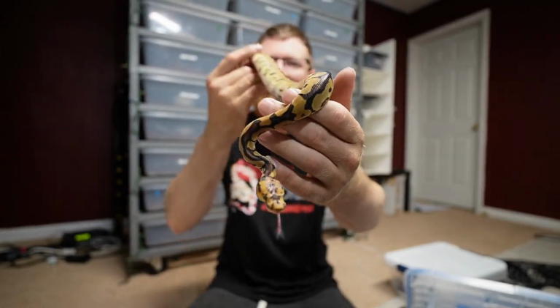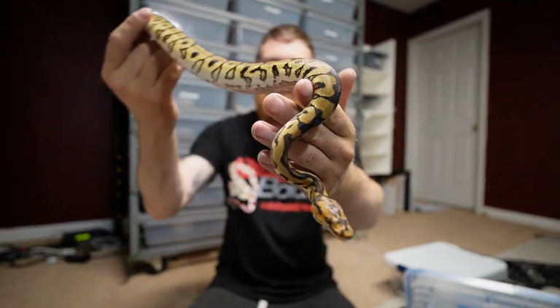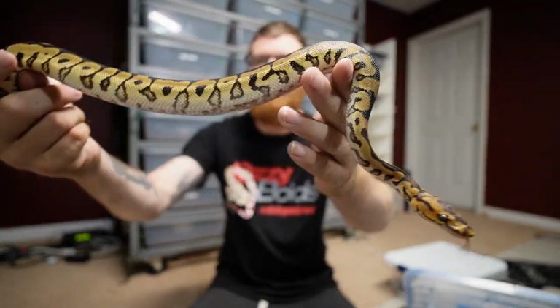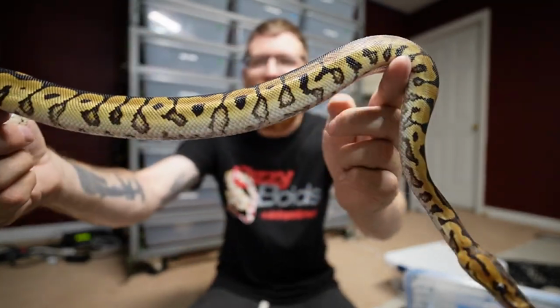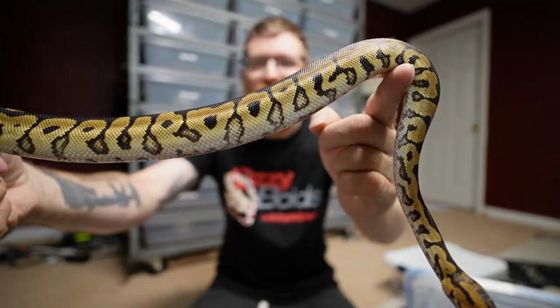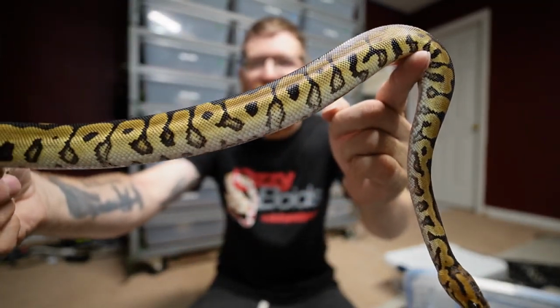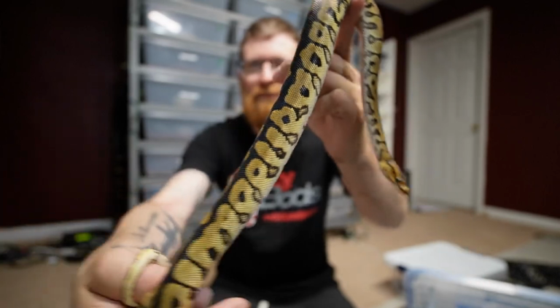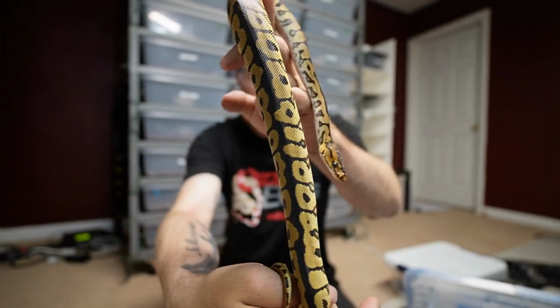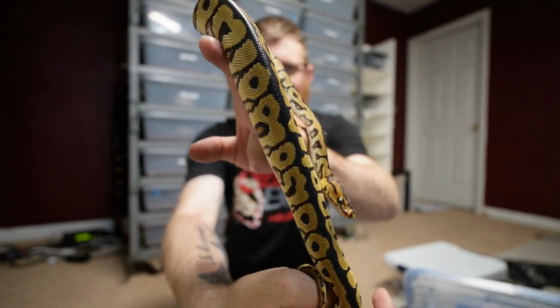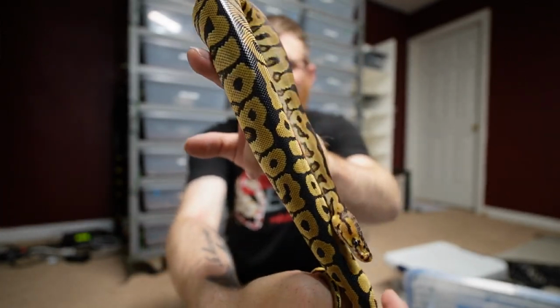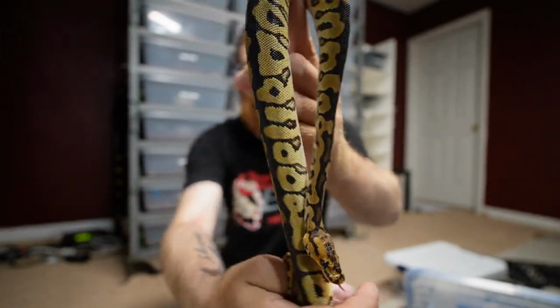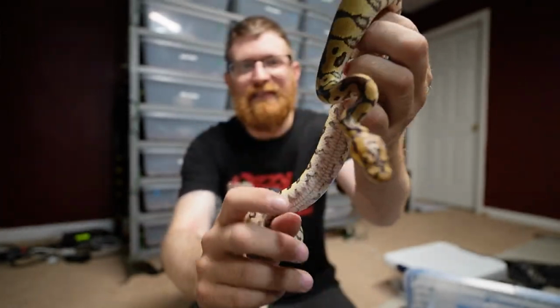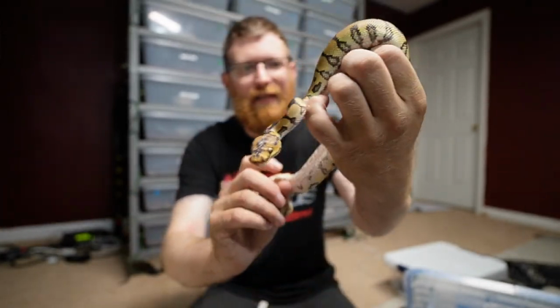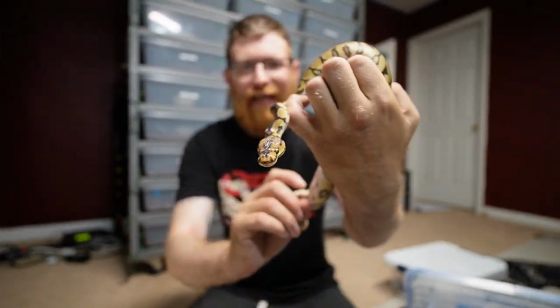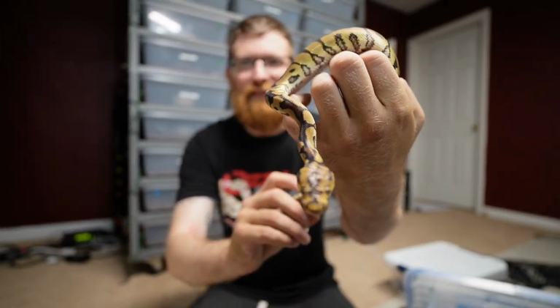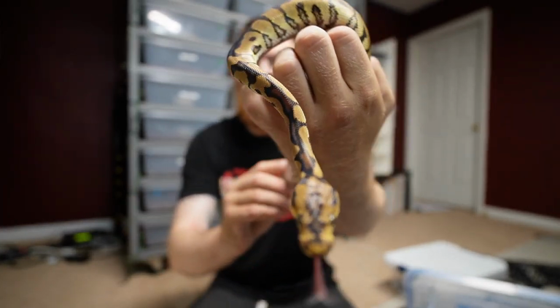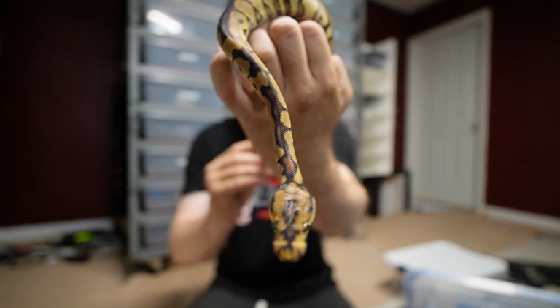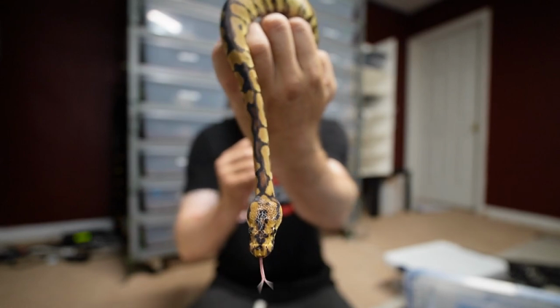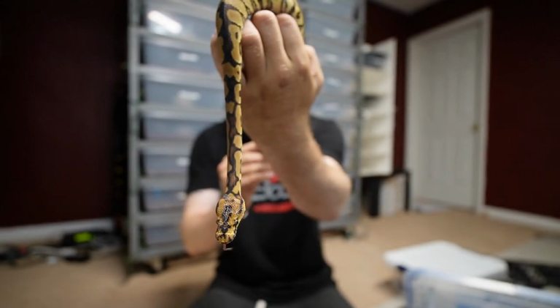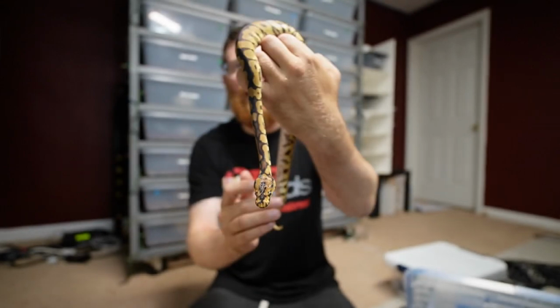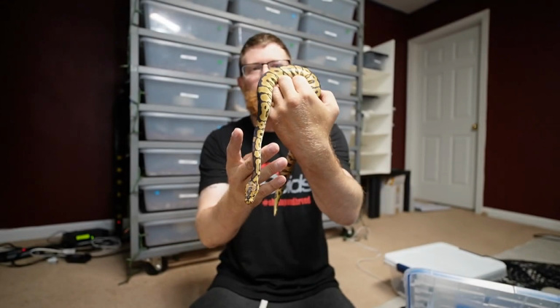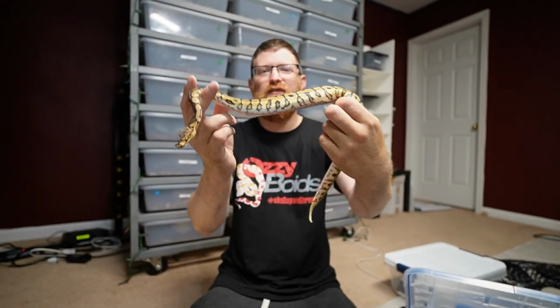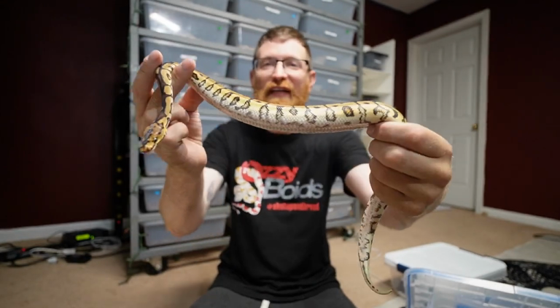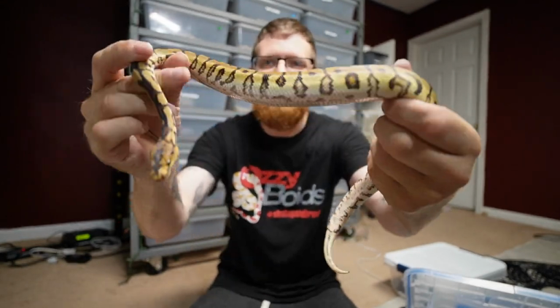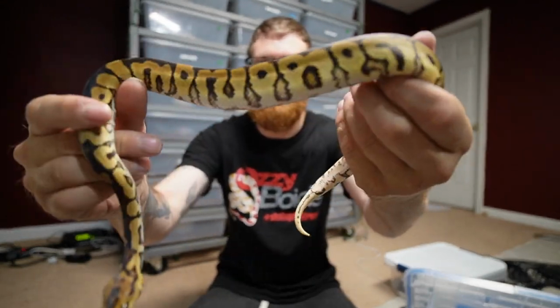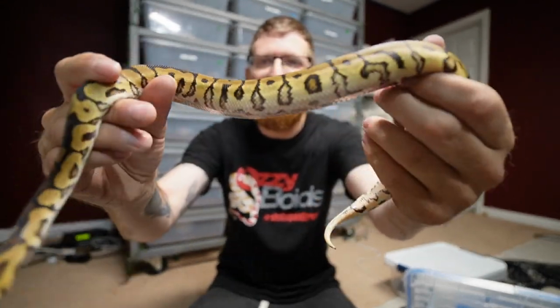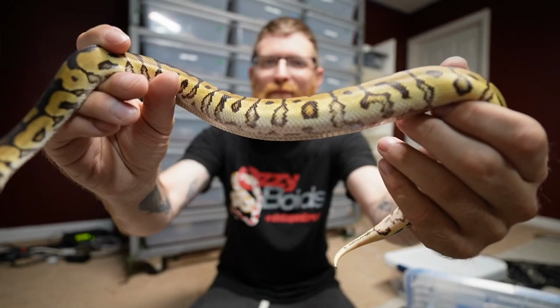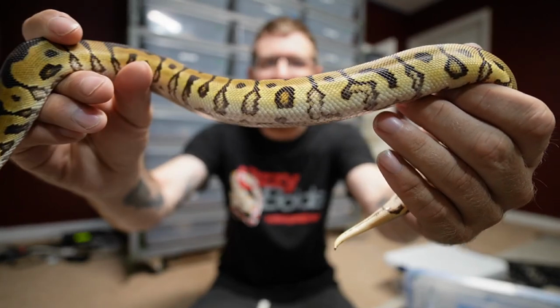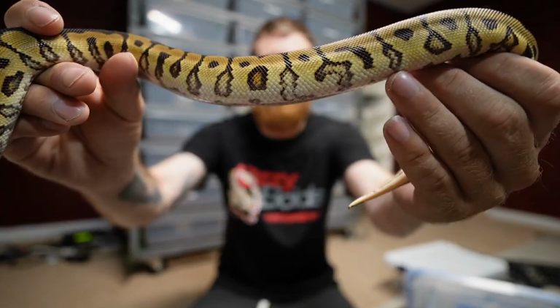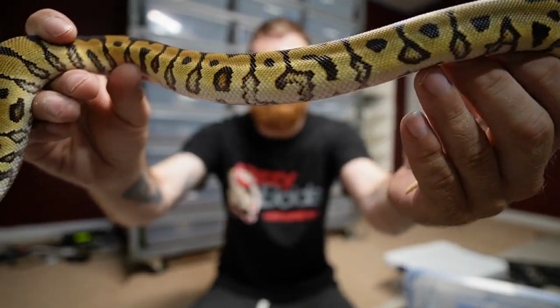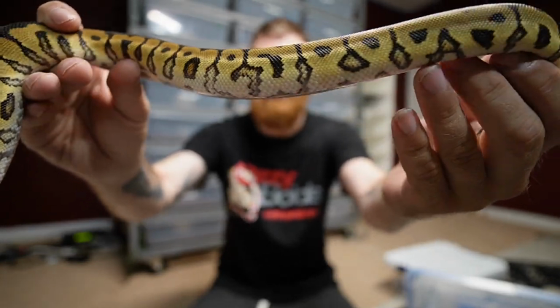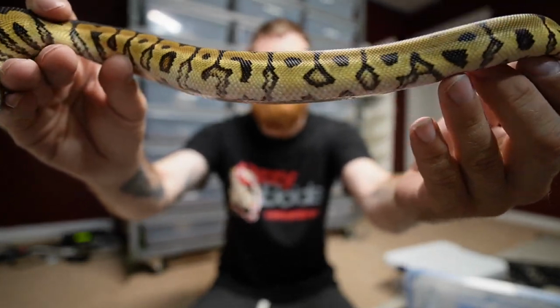This male right here is a vanilla spot nose clown — phenomenal looking animal. I love the patterns, I love the dark lines, and there's a really nice pattern on the head for the spot nose.